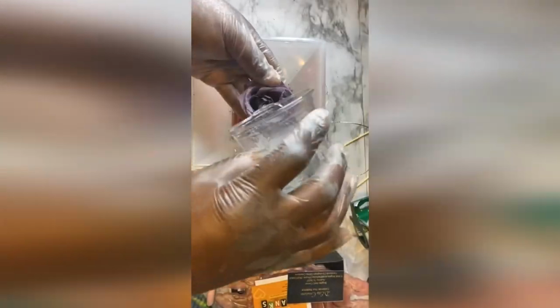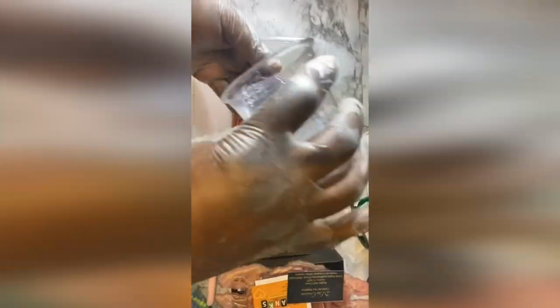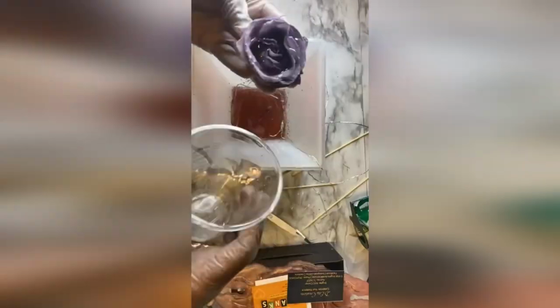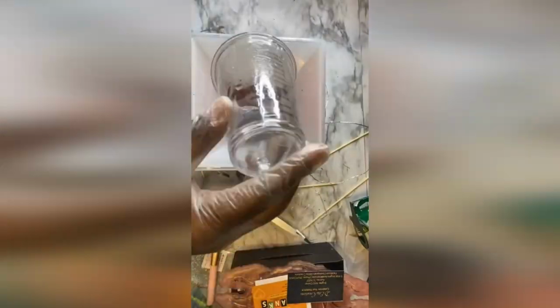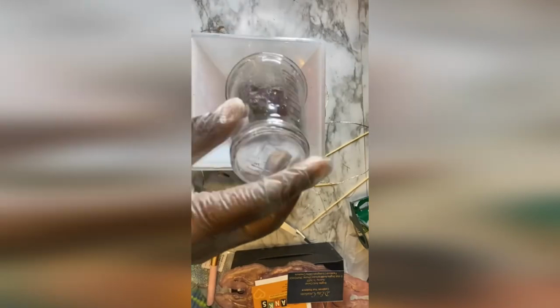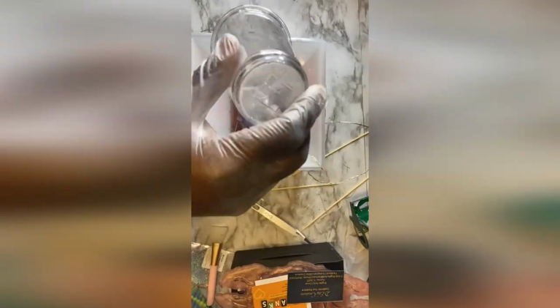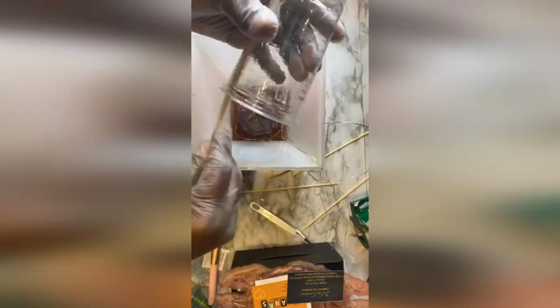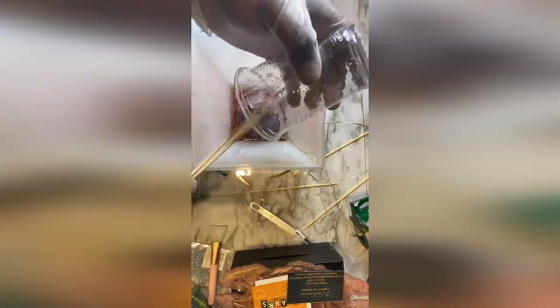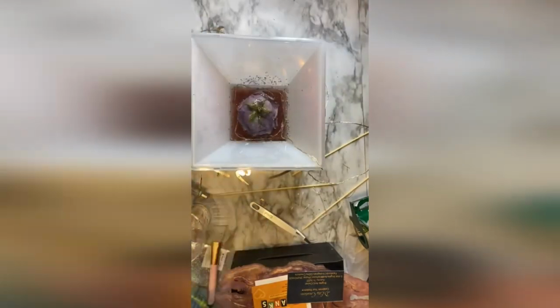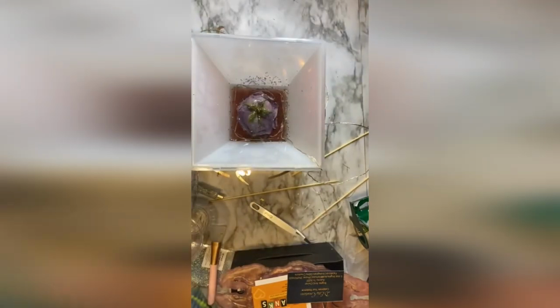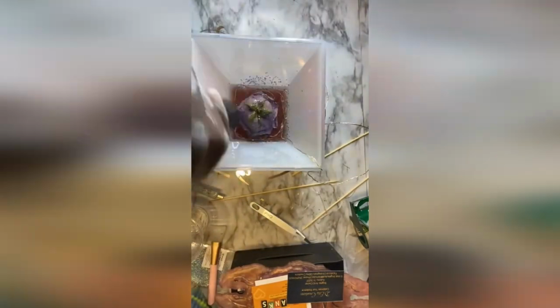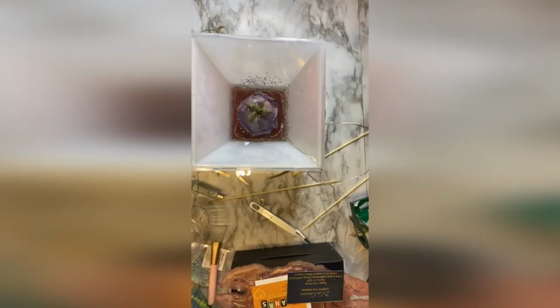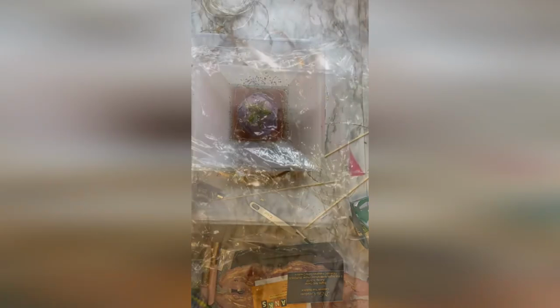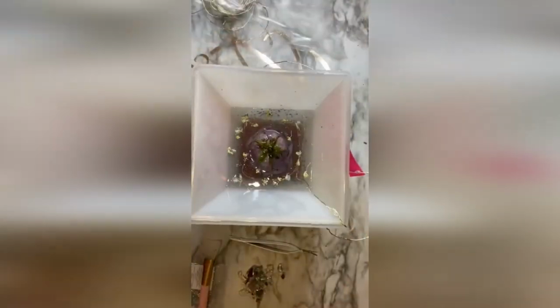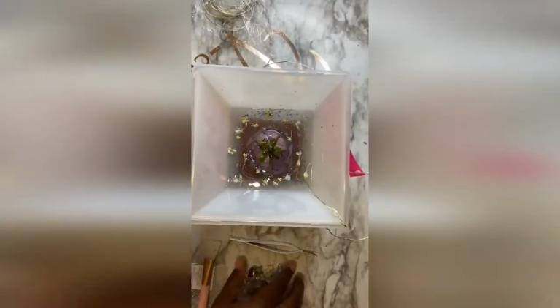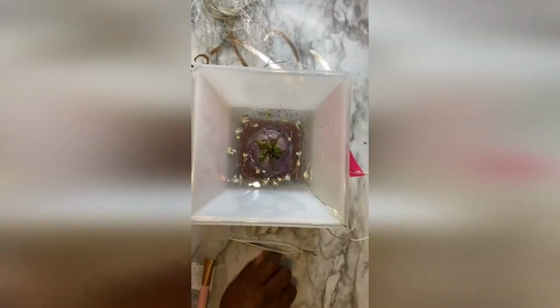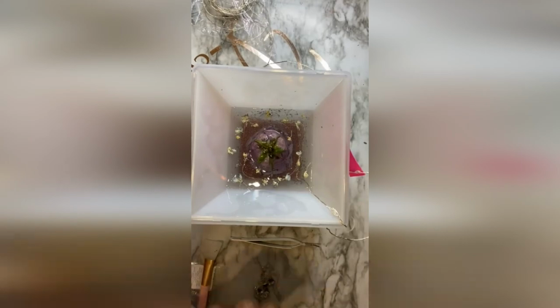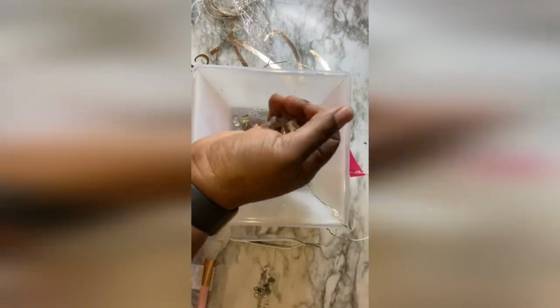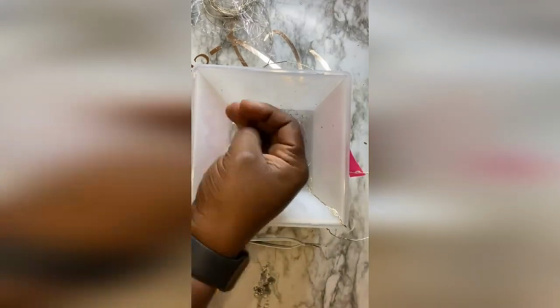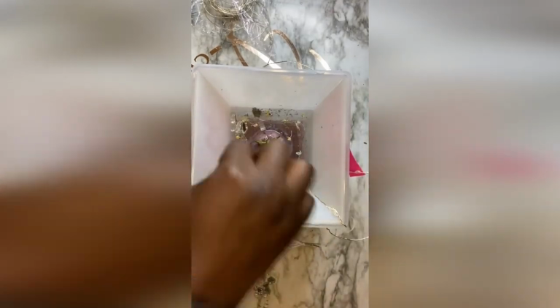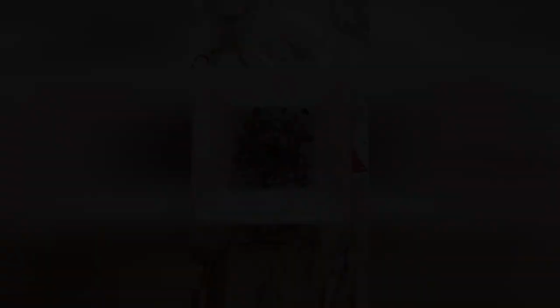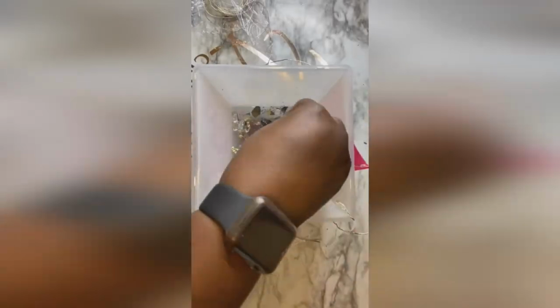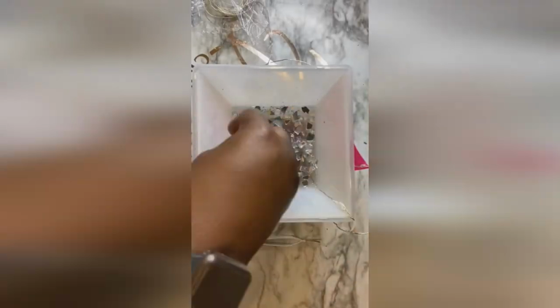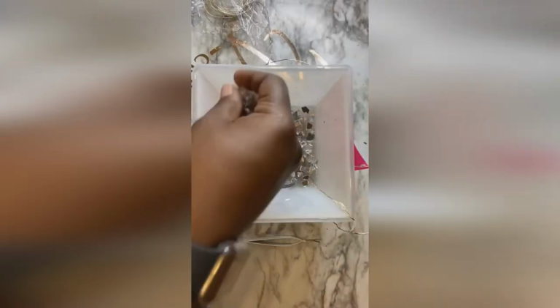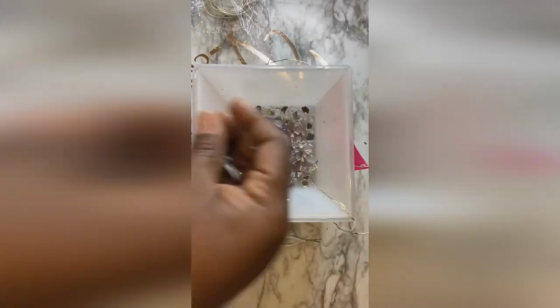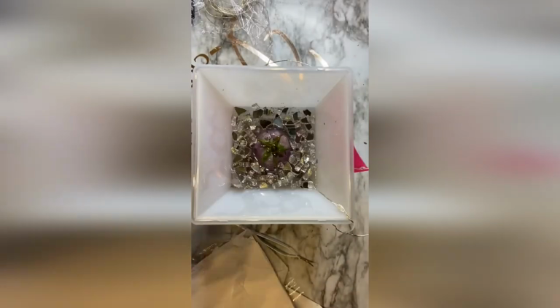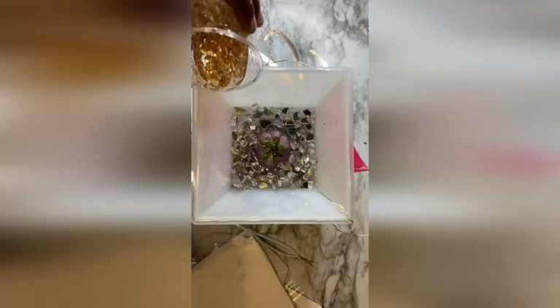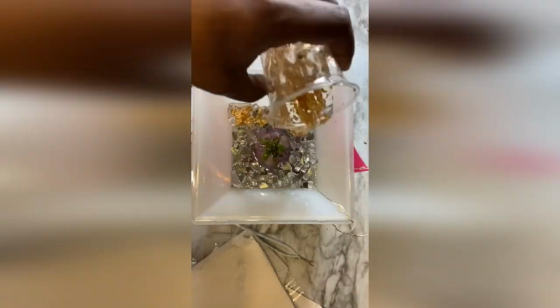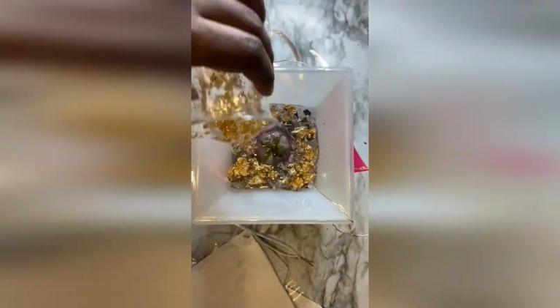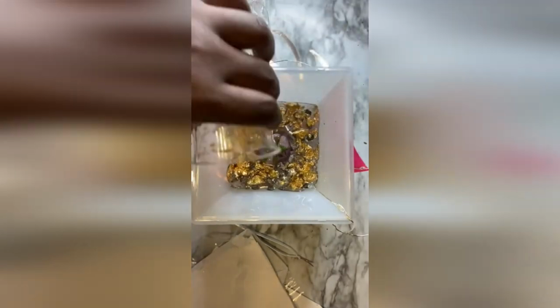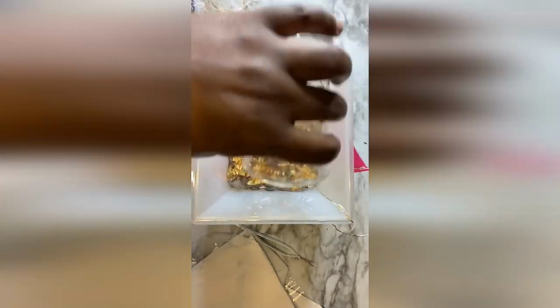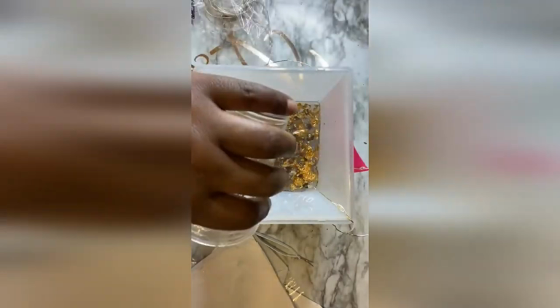This creation of the author deserves your attention. If you love pyramids, or anything that reminds you of the shape of pyramids, then this epoxy resin night lamp is sure to please.